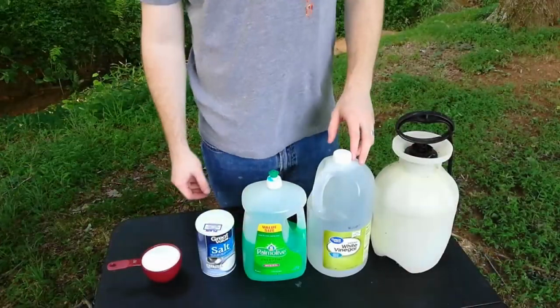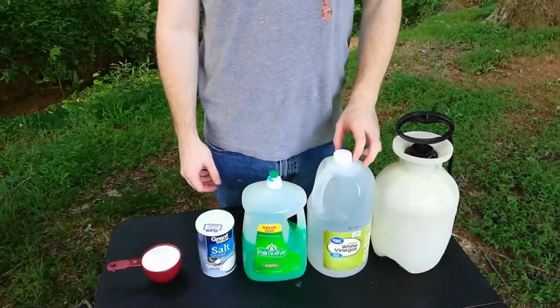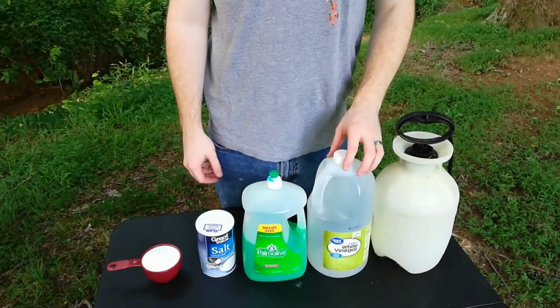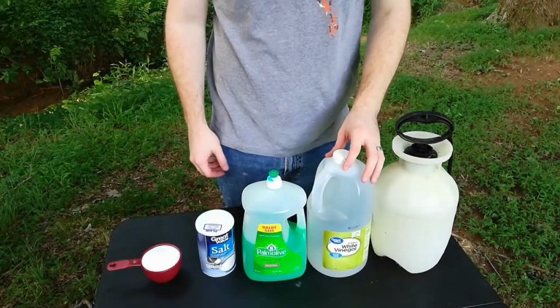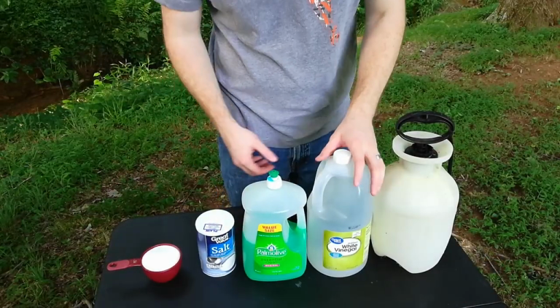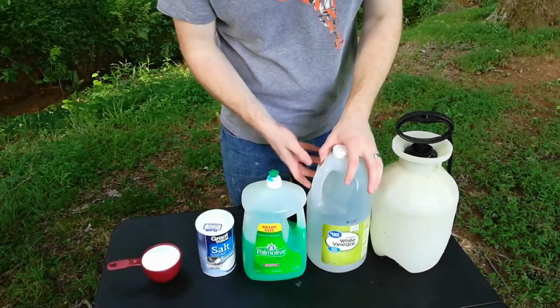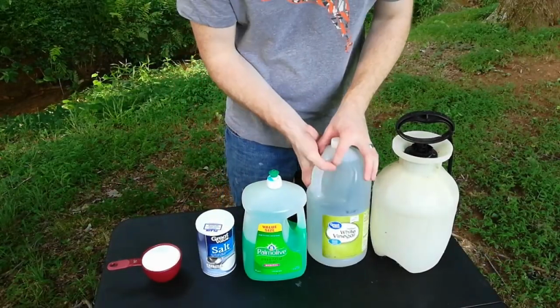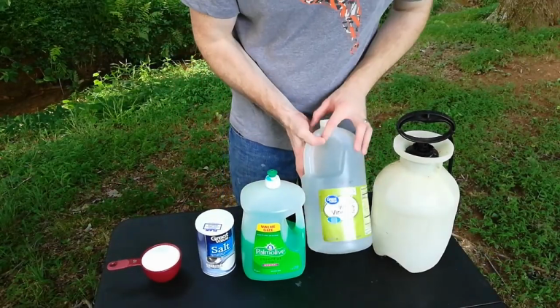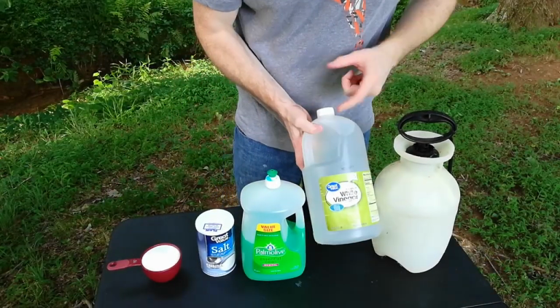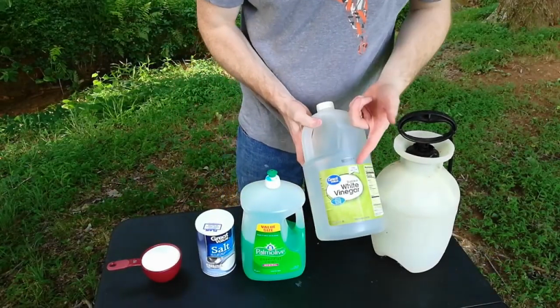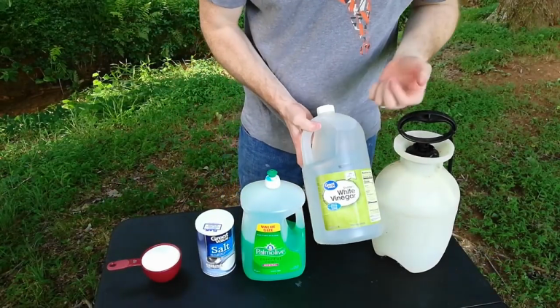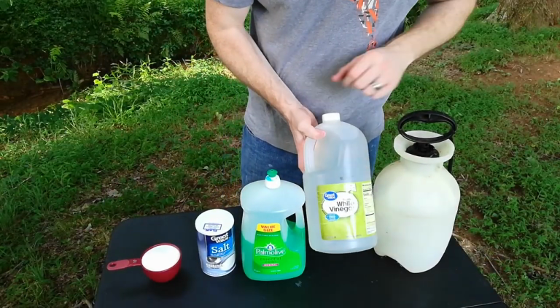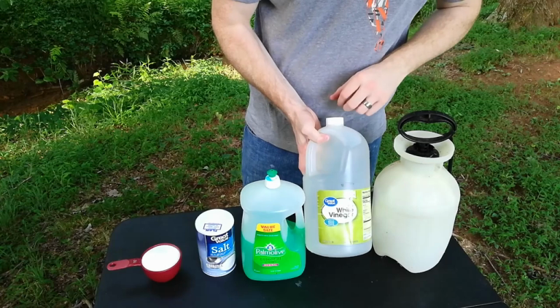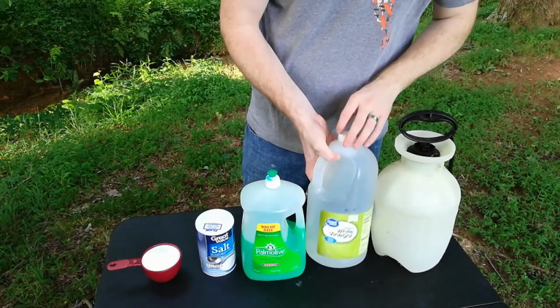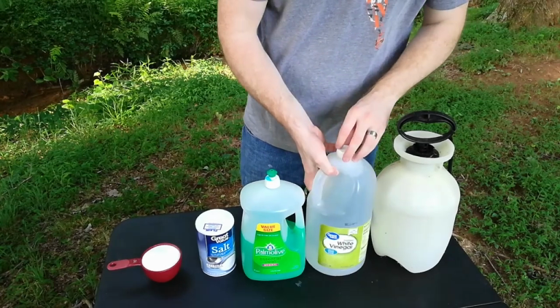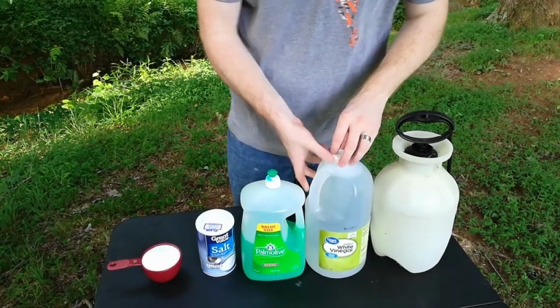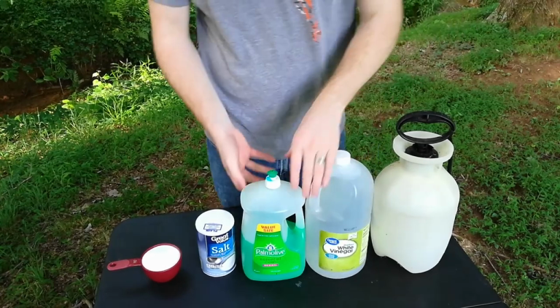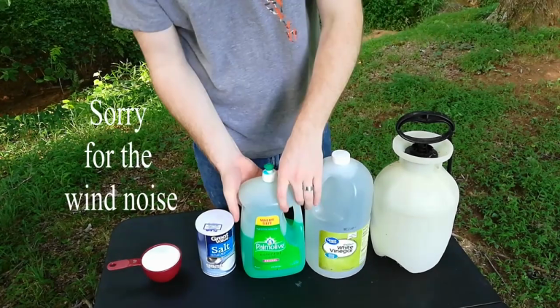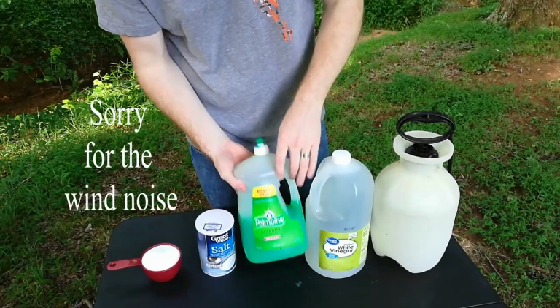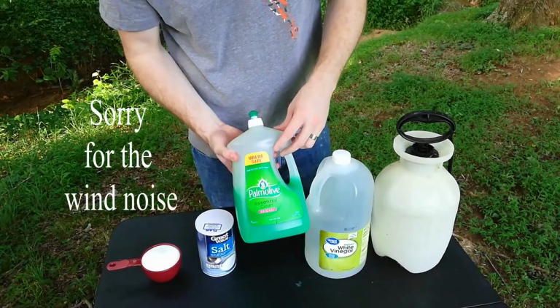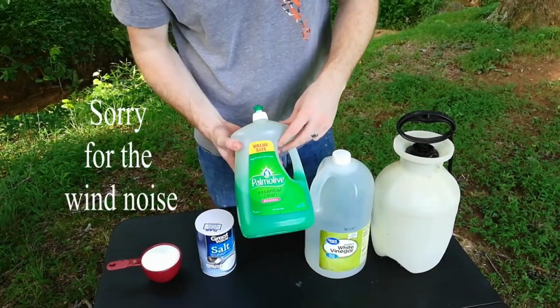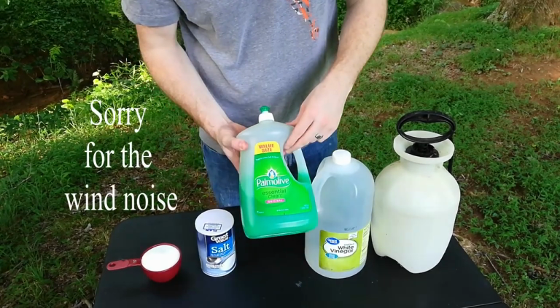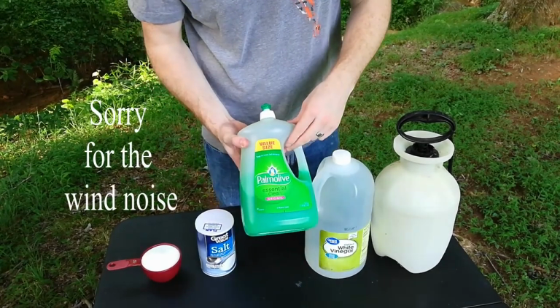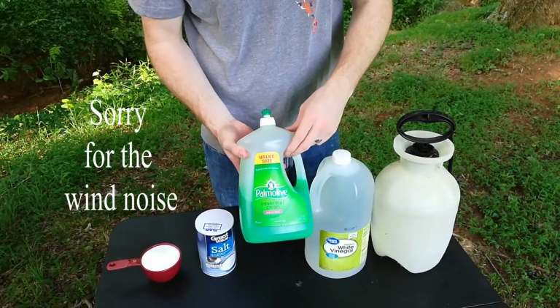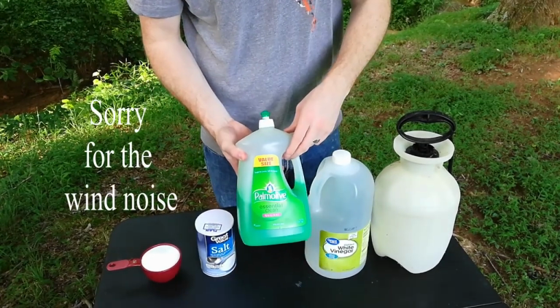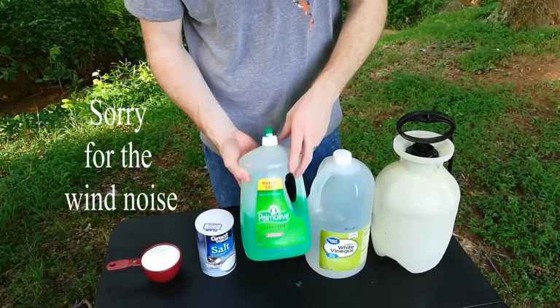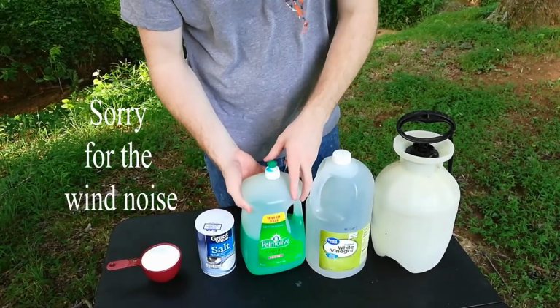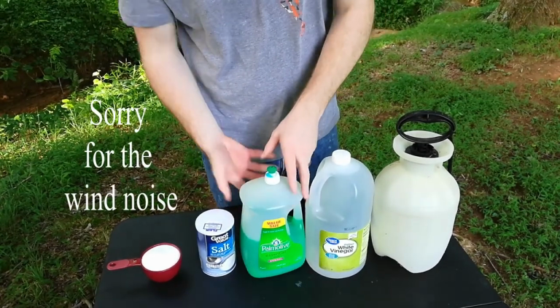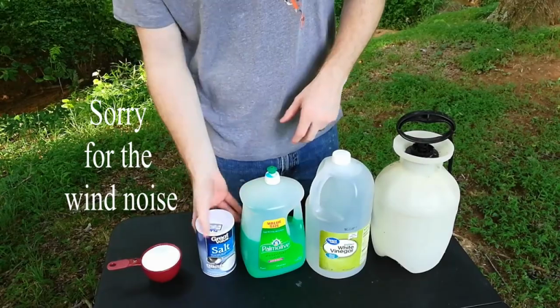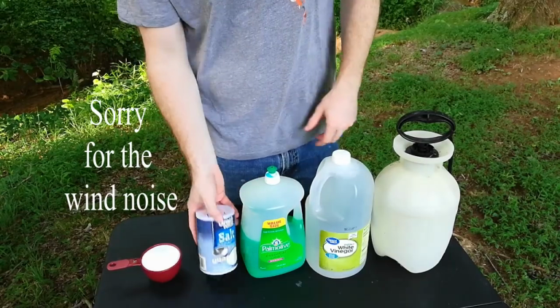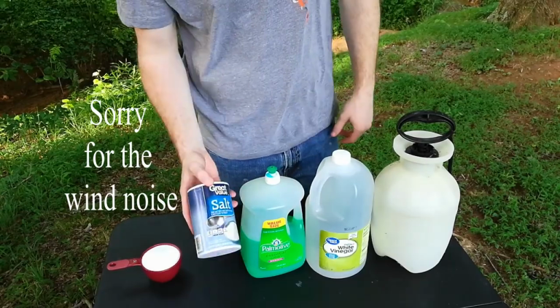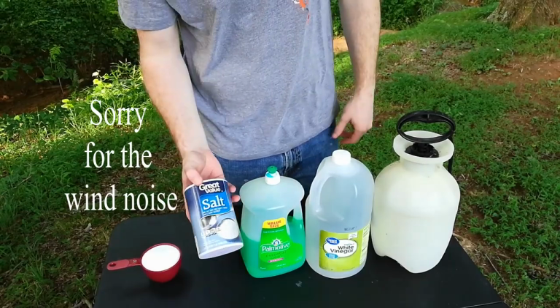For the mixture that we're using today, we're going to use the whole gallon of distilled white vinegar, only a teaspoon of dish liquid, and one cup of salt.